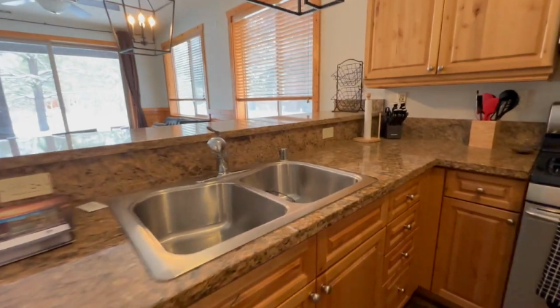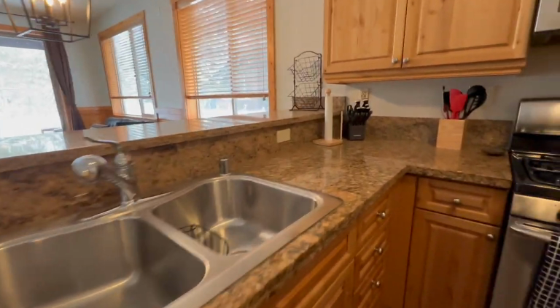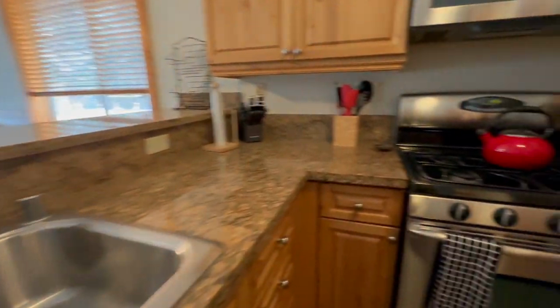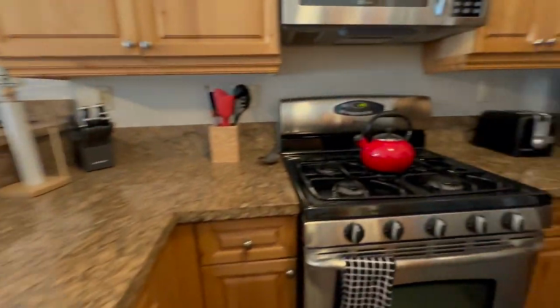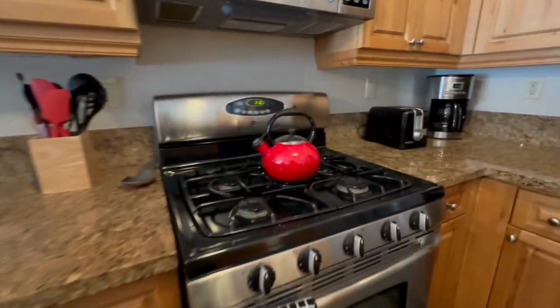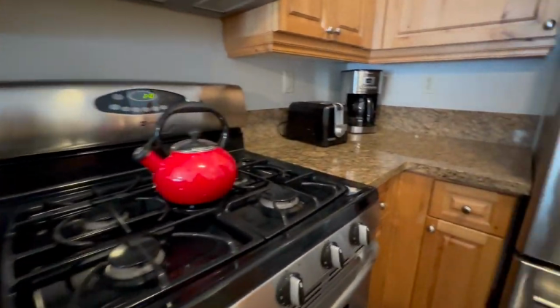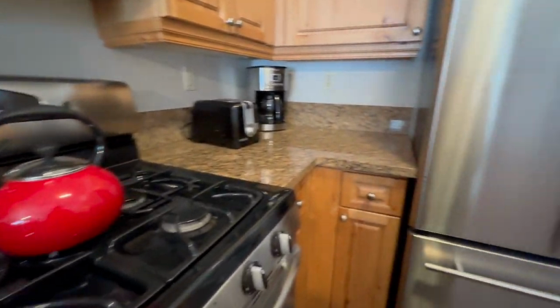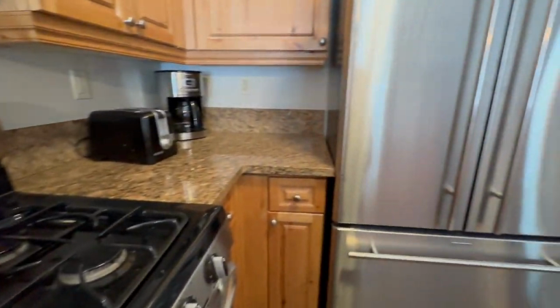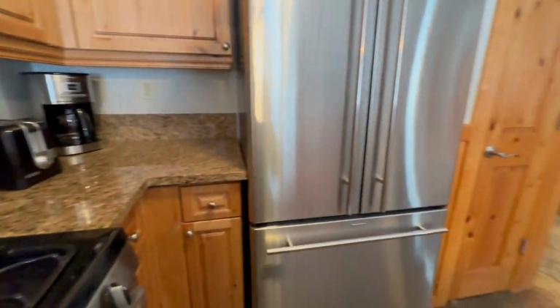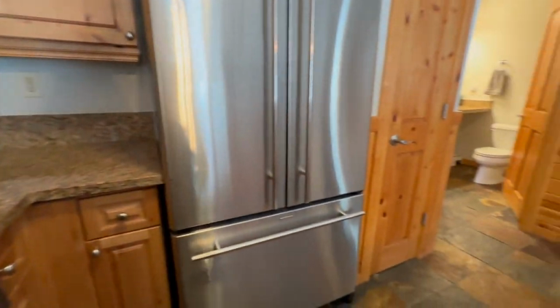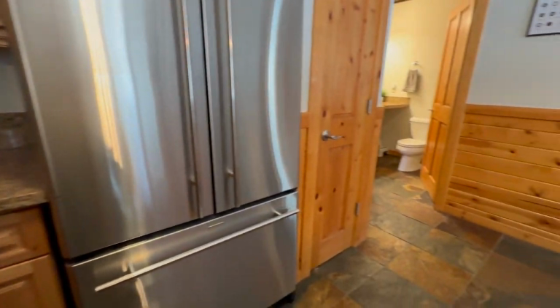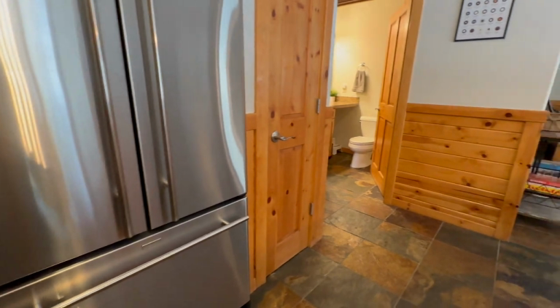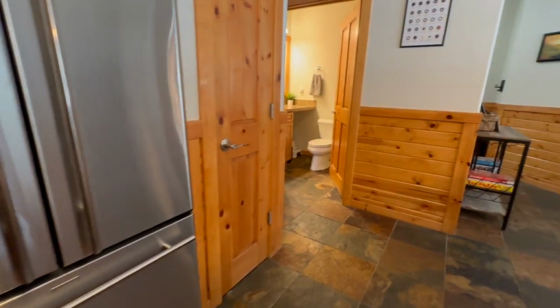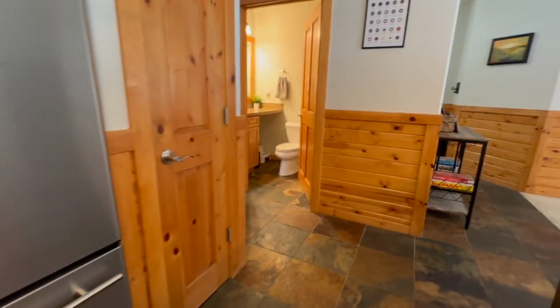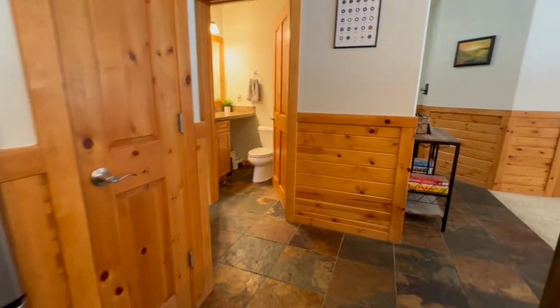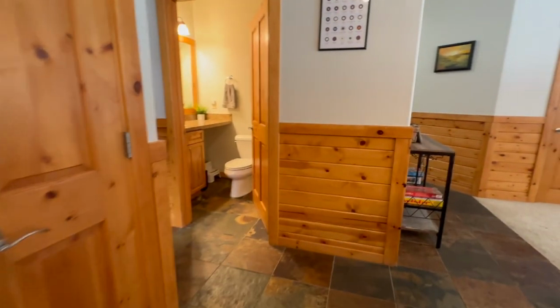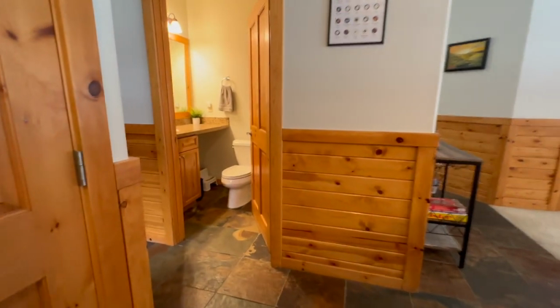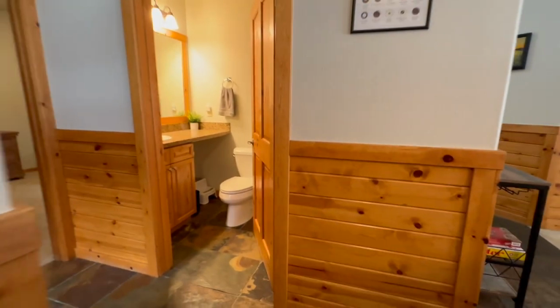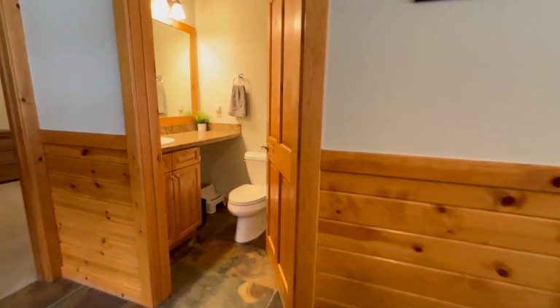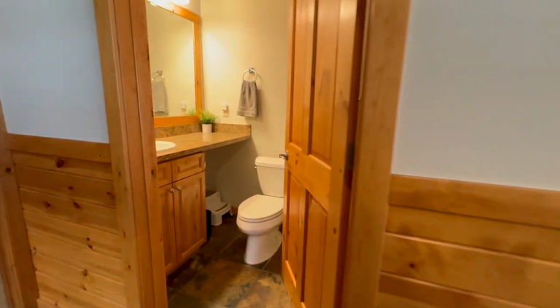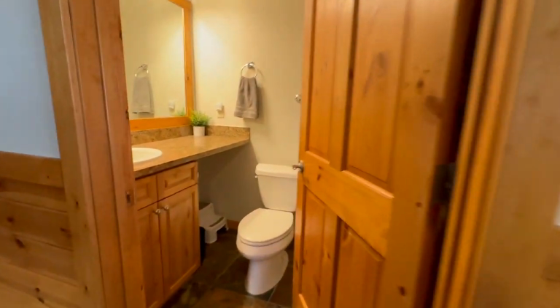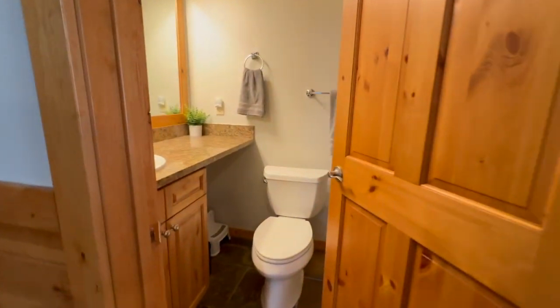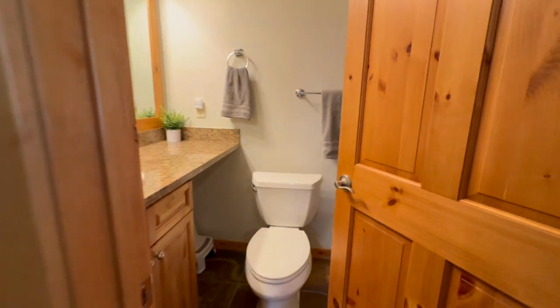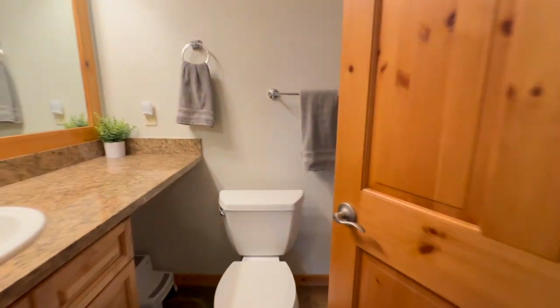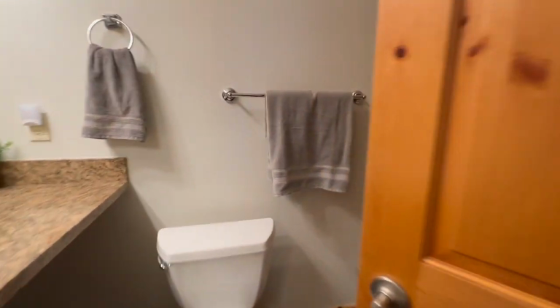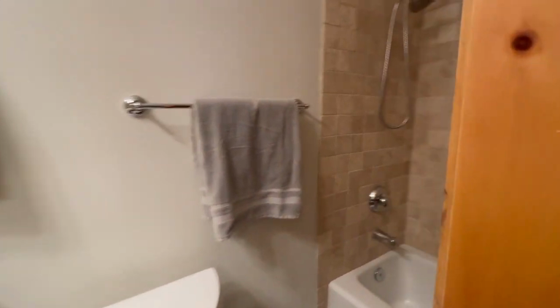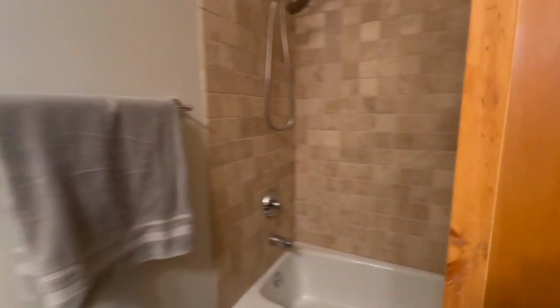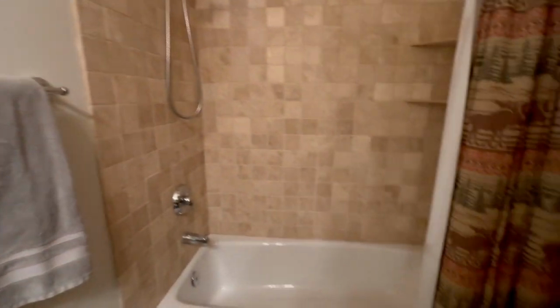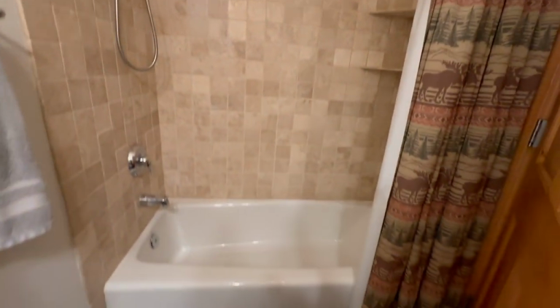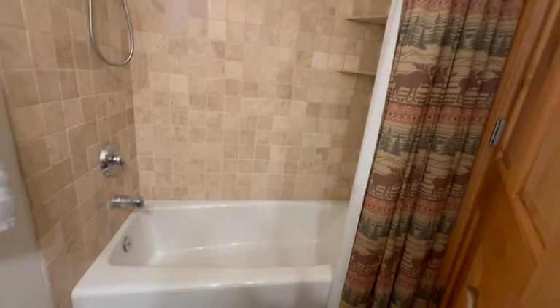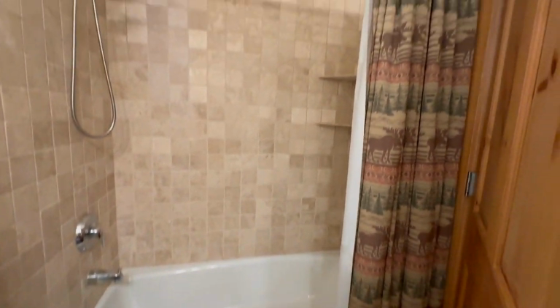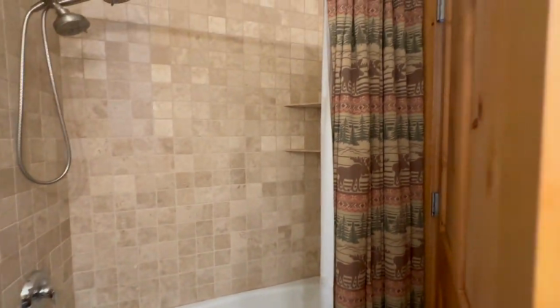Nice granite countertops, gas range, a beautiful GE refrigerator. We have a bathroom in here that is a full bath with a tub.